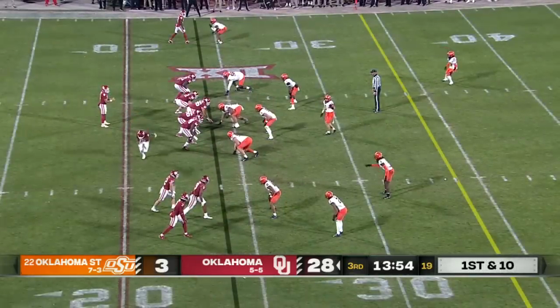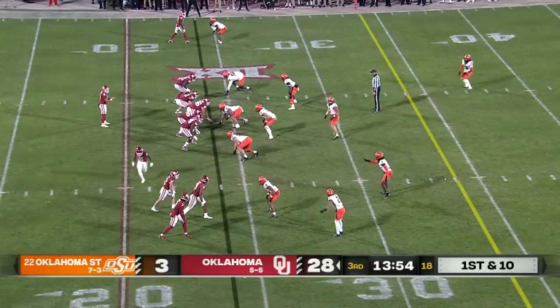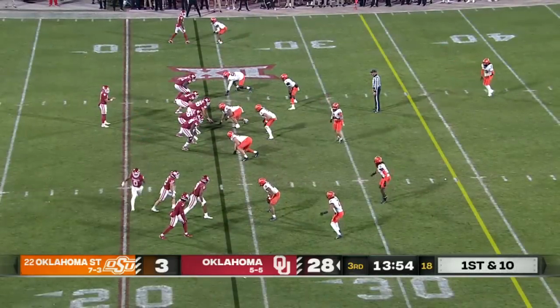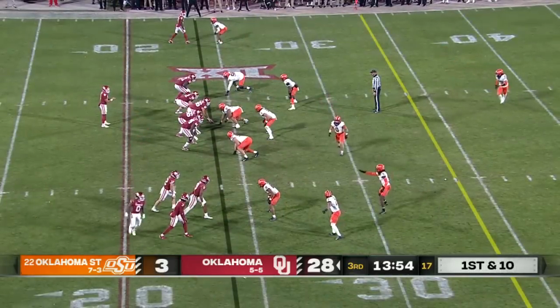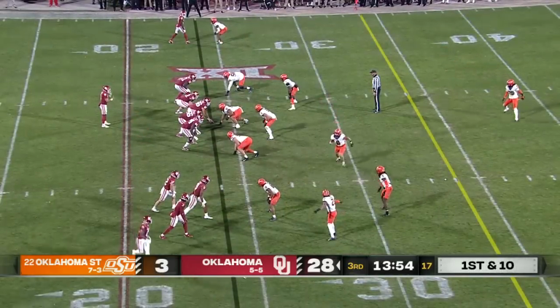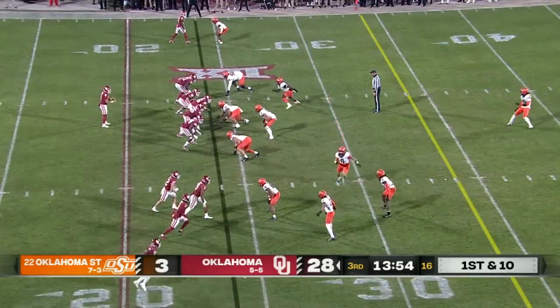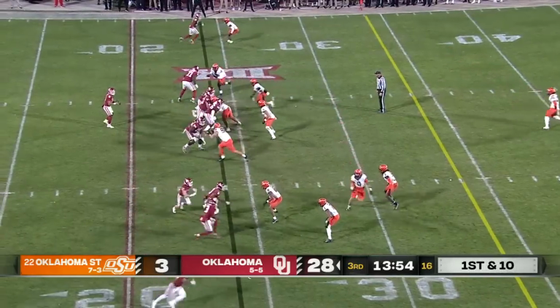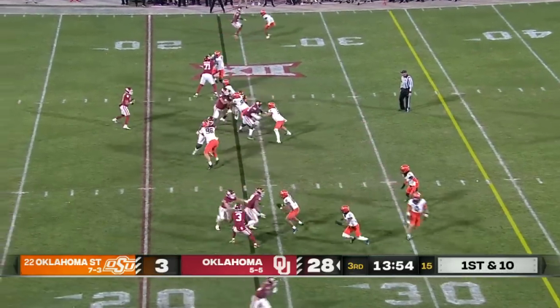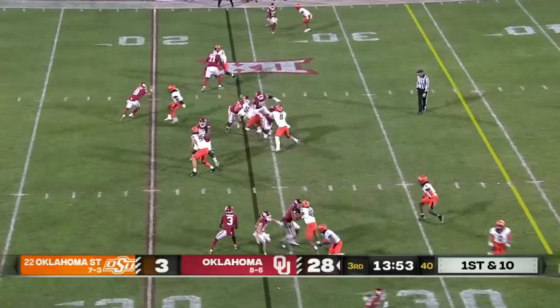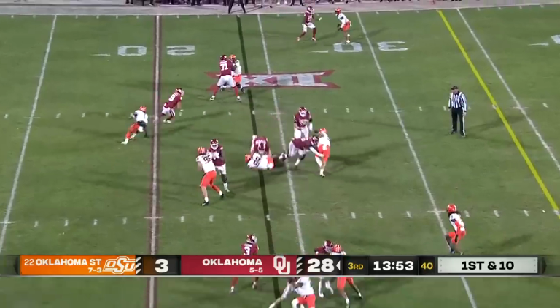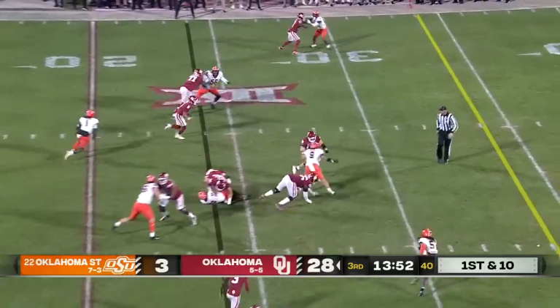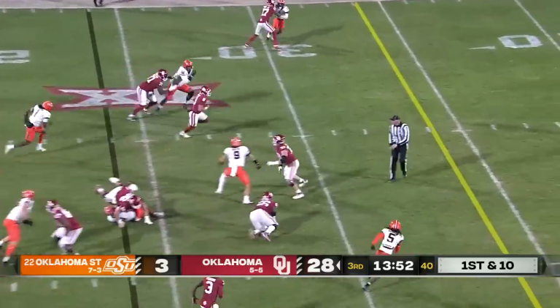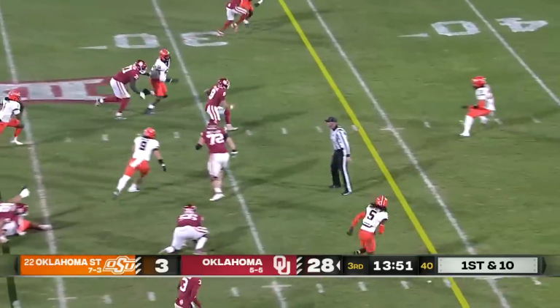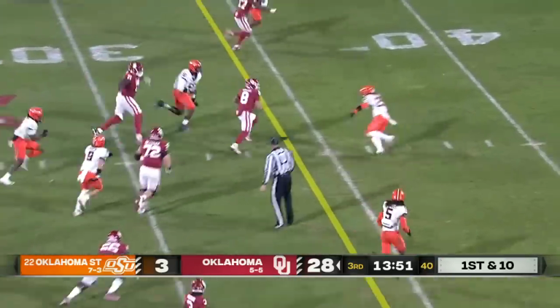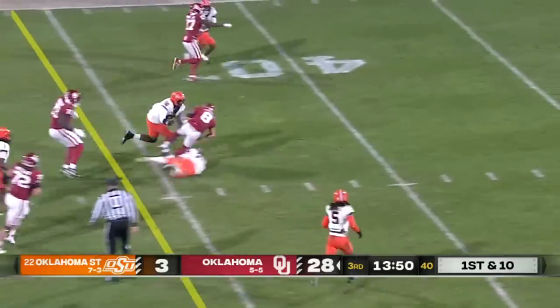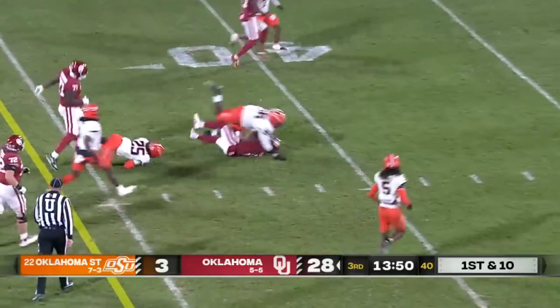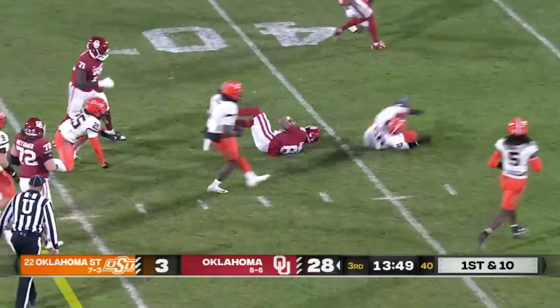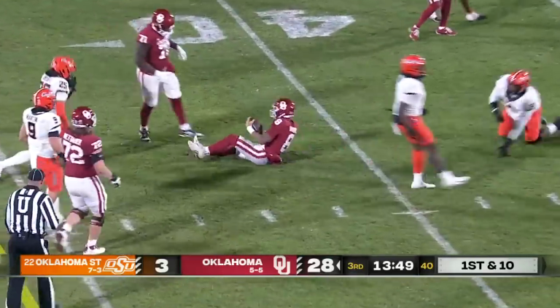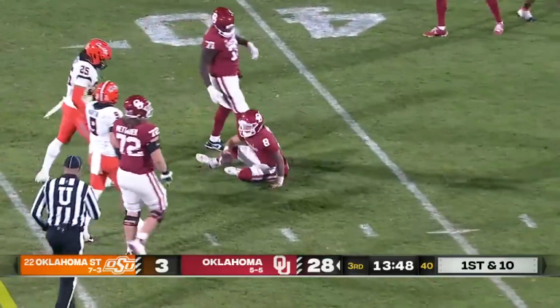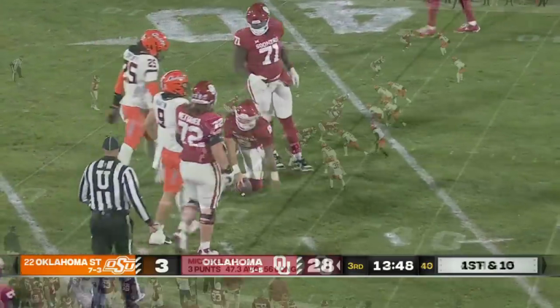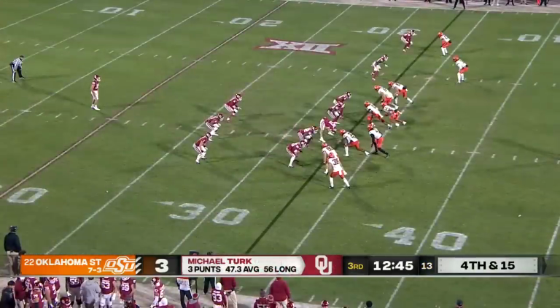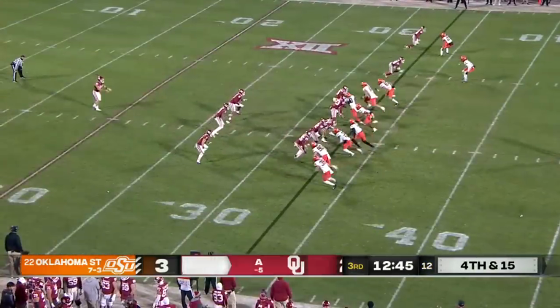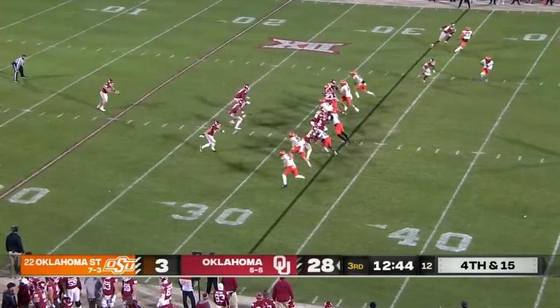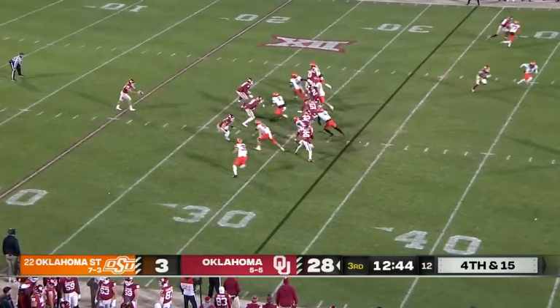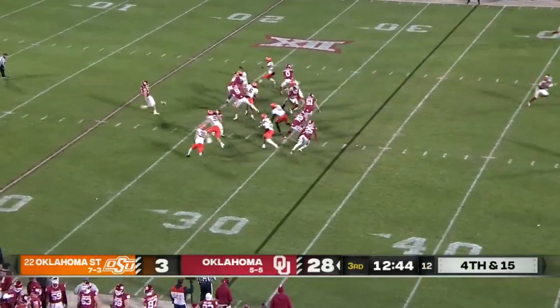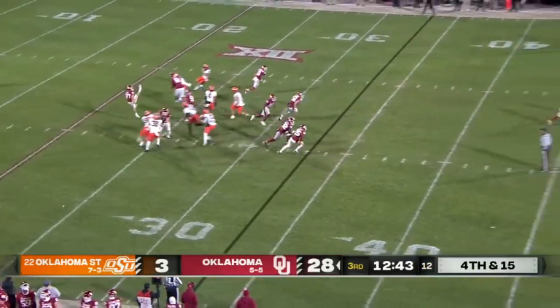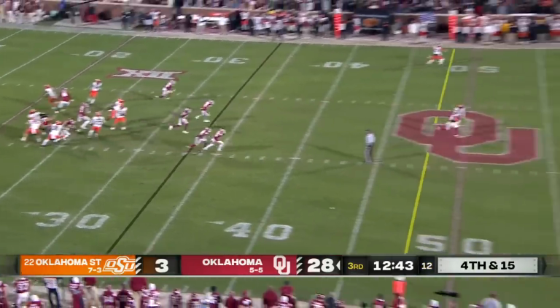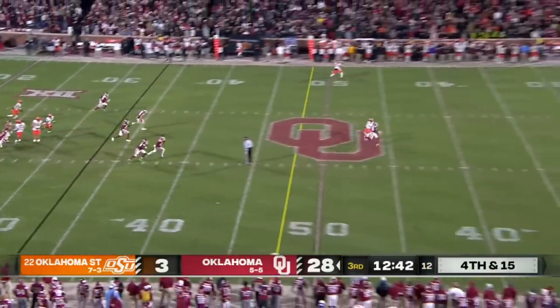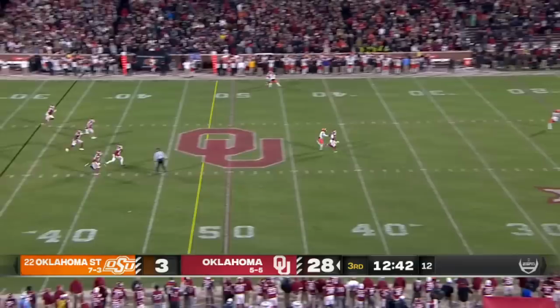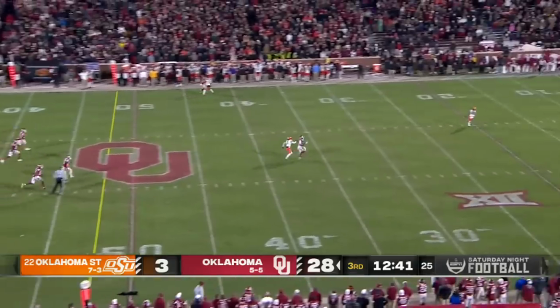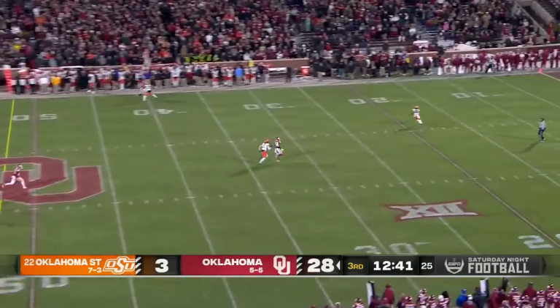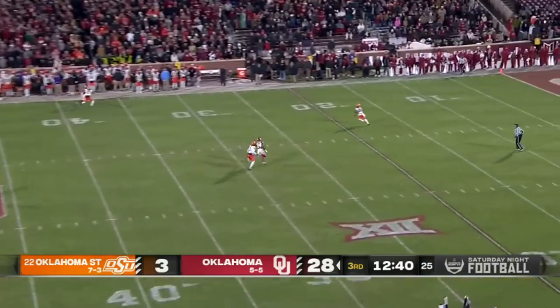Empty set on first down with Gray leaving the backfield in motion. On a designed quarterback run, Gabriel finds some room and gets the first down as he lowers the shoulder. No points for Oklahoma since the first quarter — all 28 came in that opening quarter.